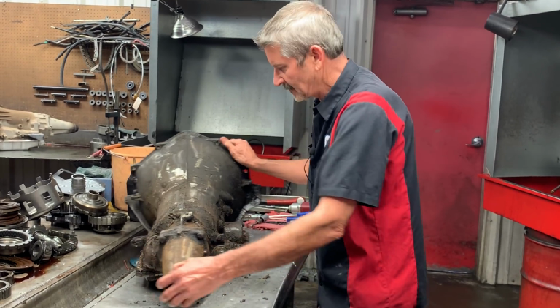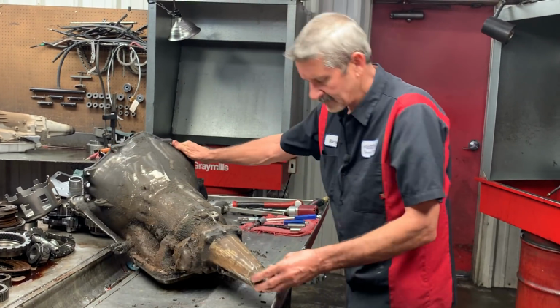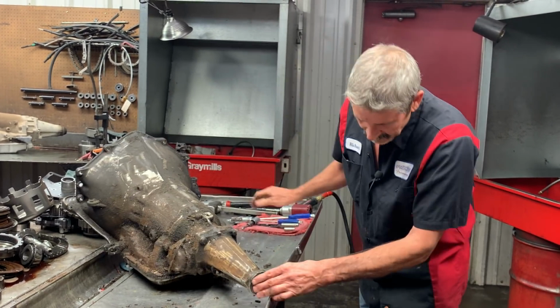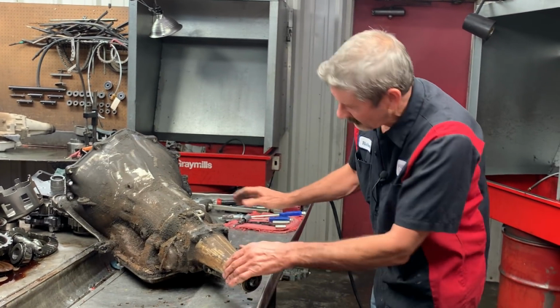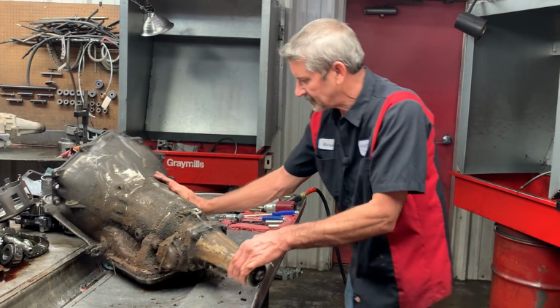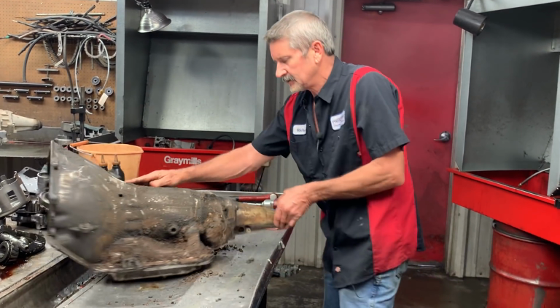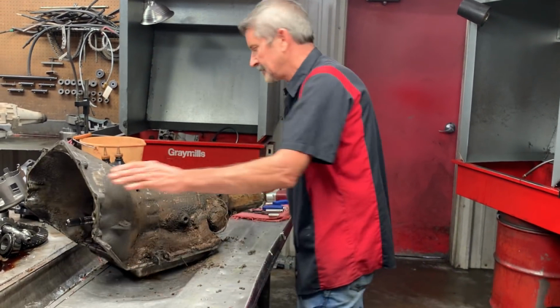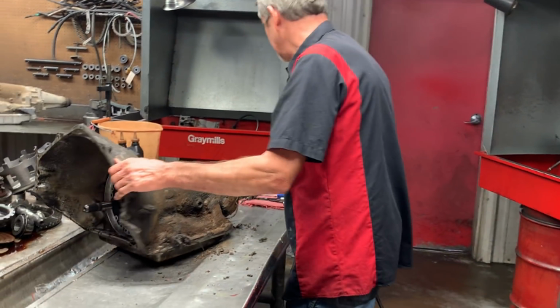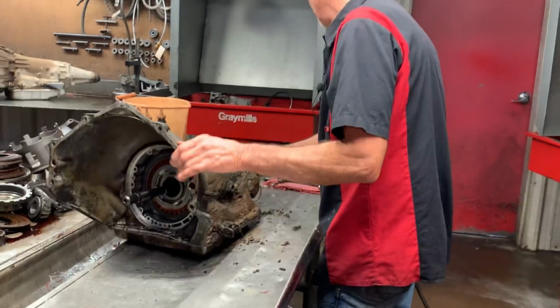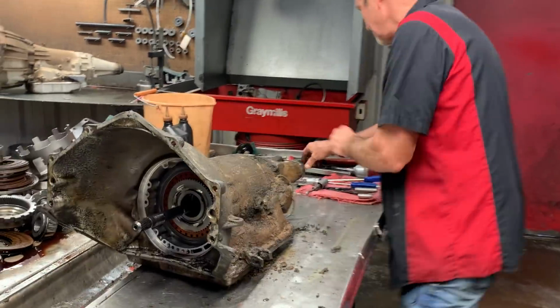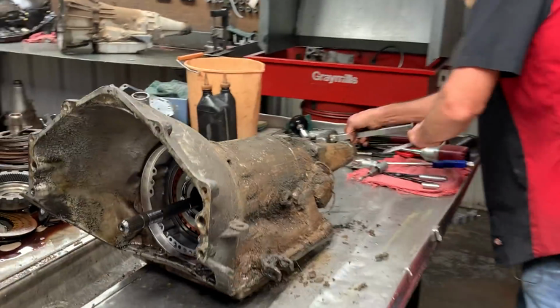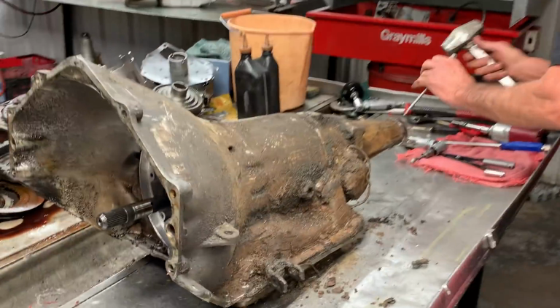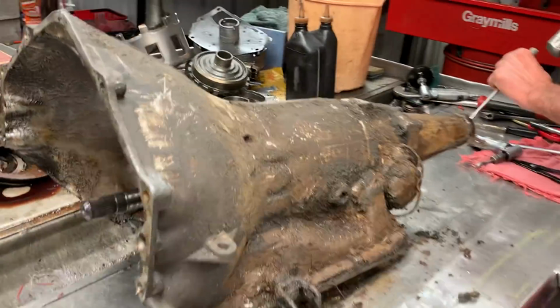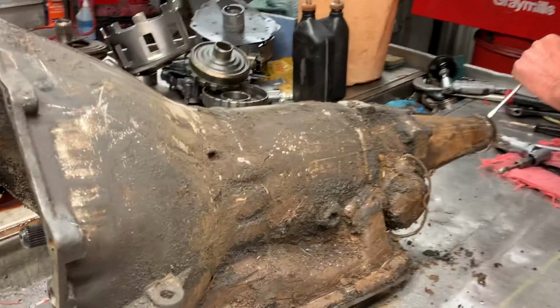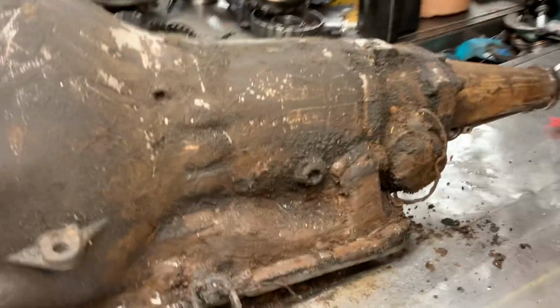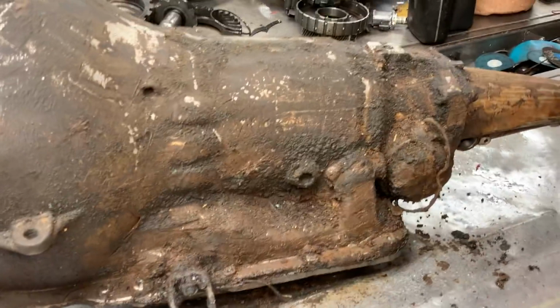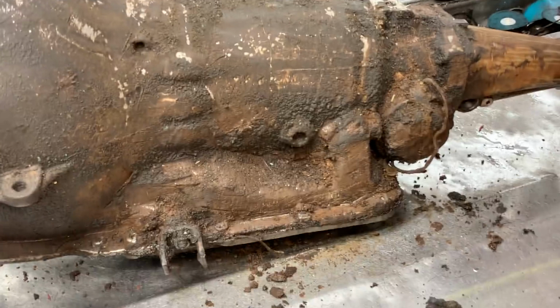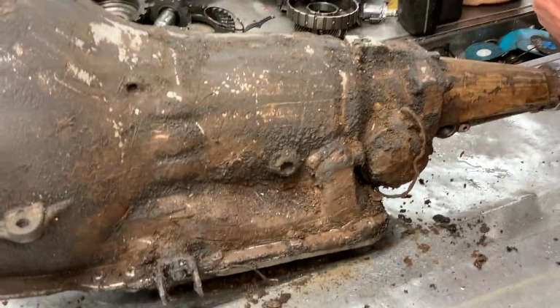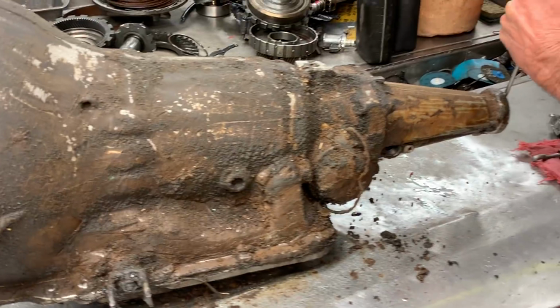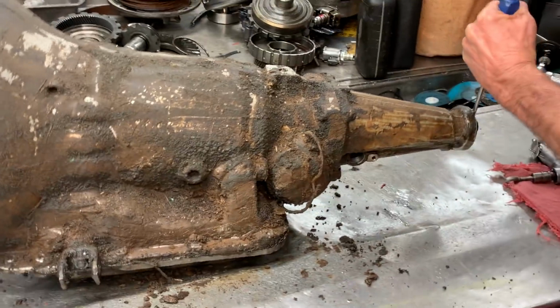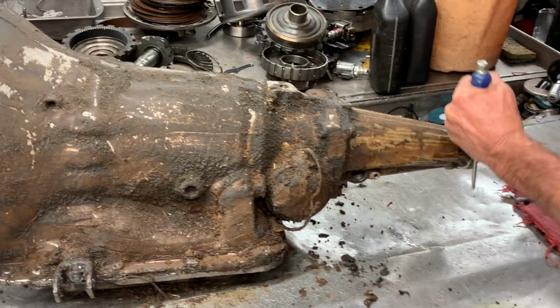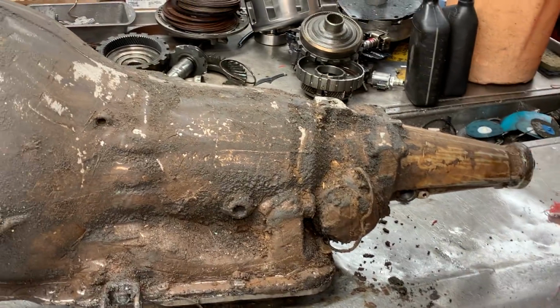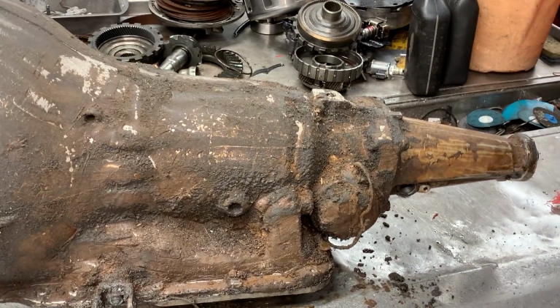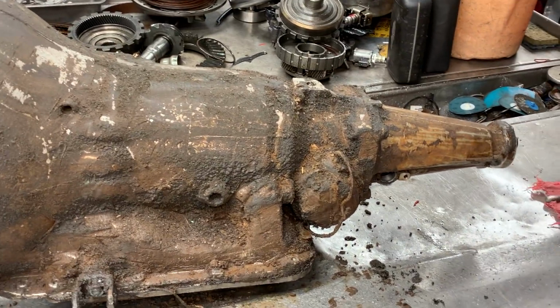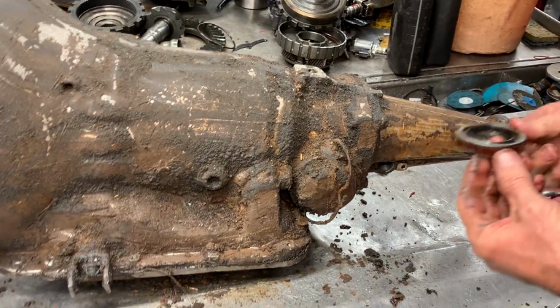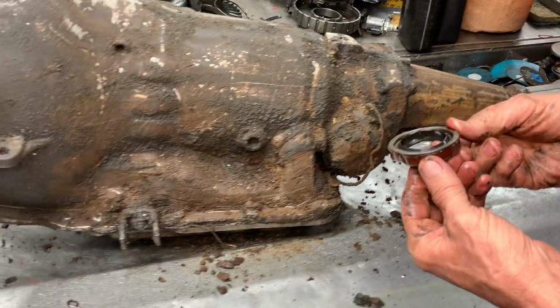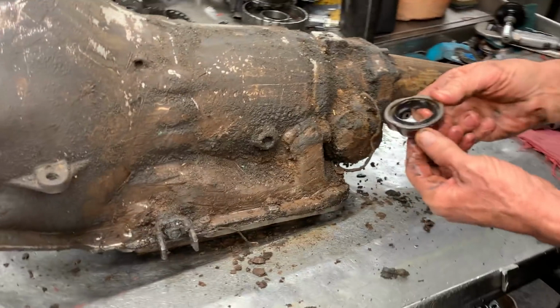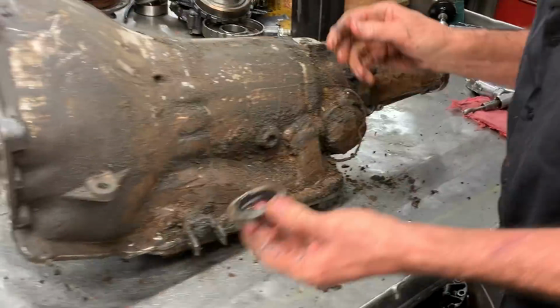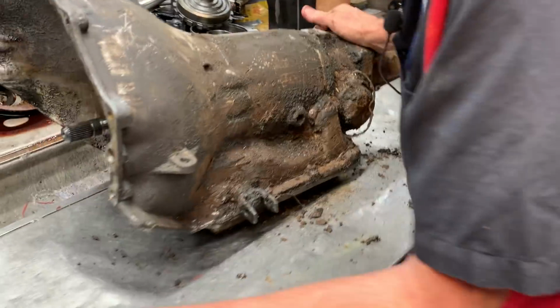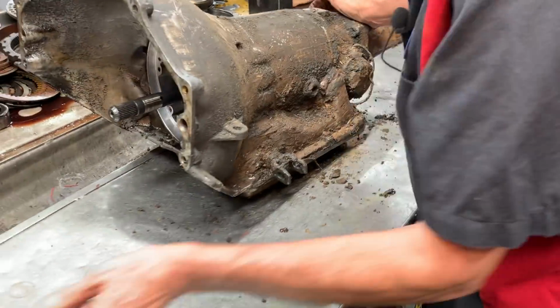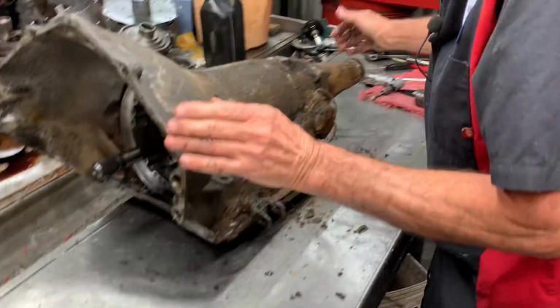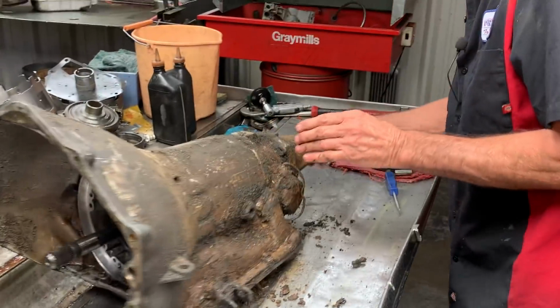This is really nasty — it's a dinosaur. It's original. Yeah, I don't think she's ever been touched. This looks like a GM all the way.